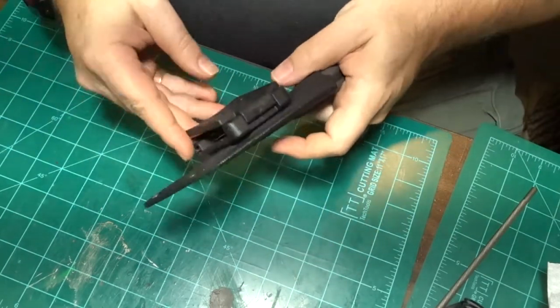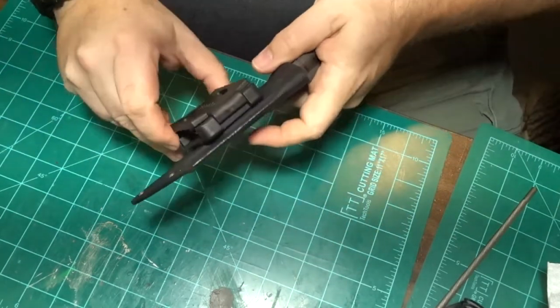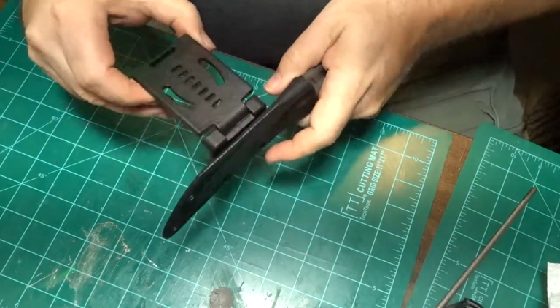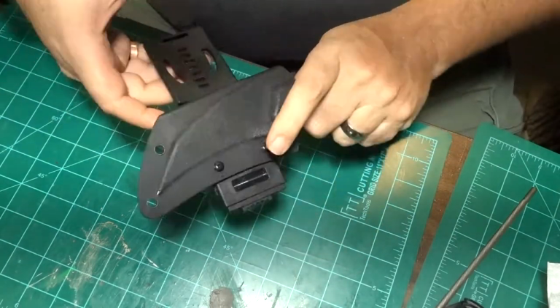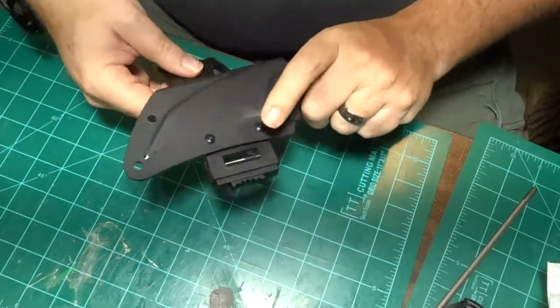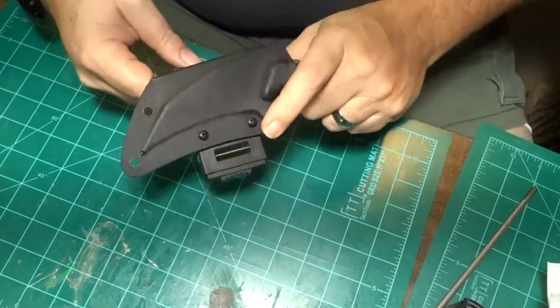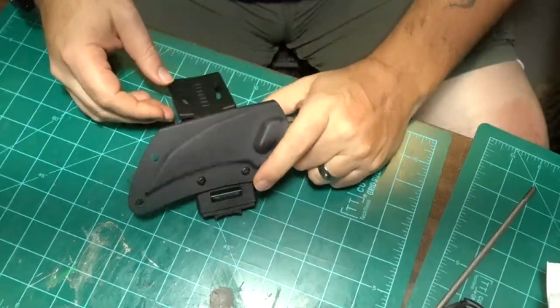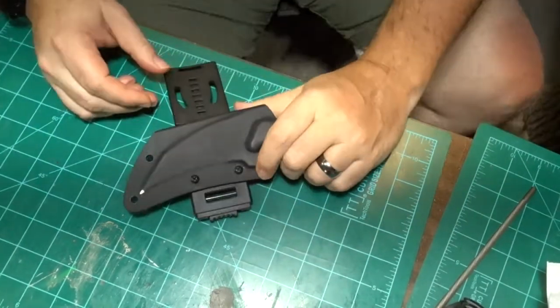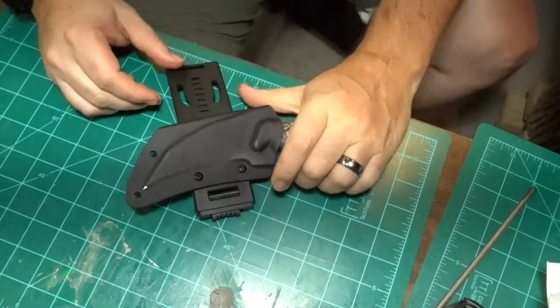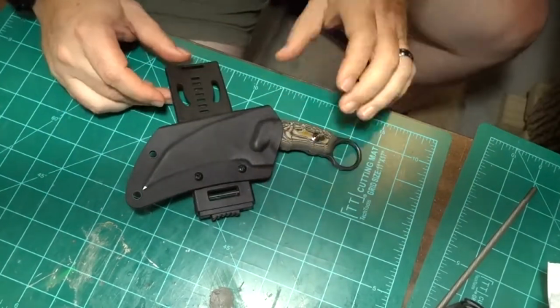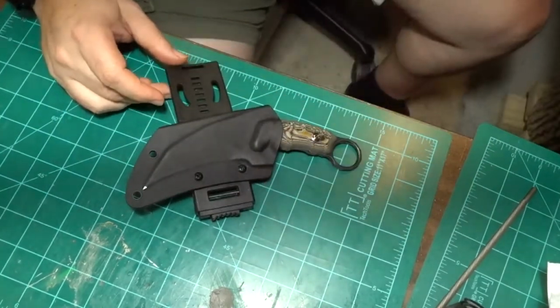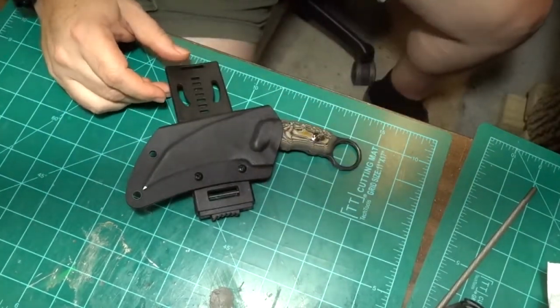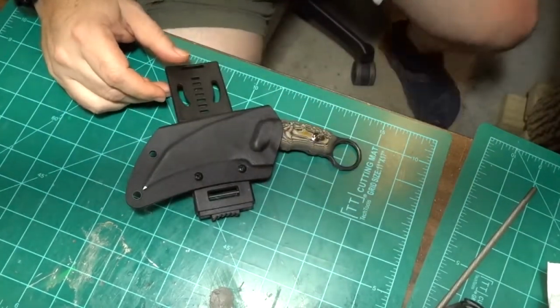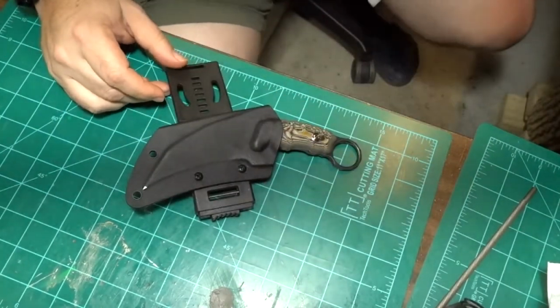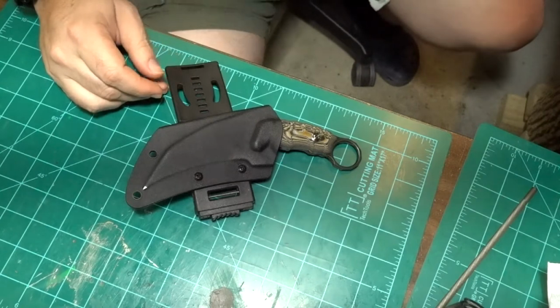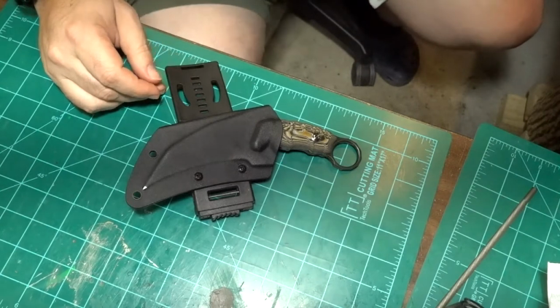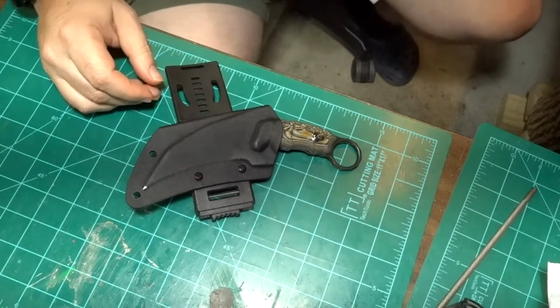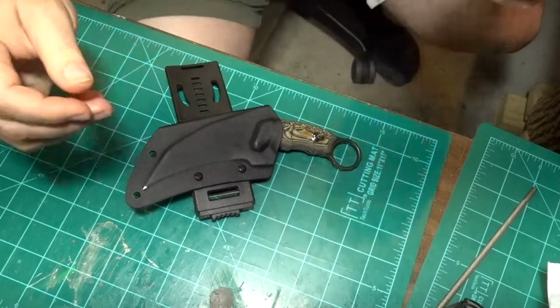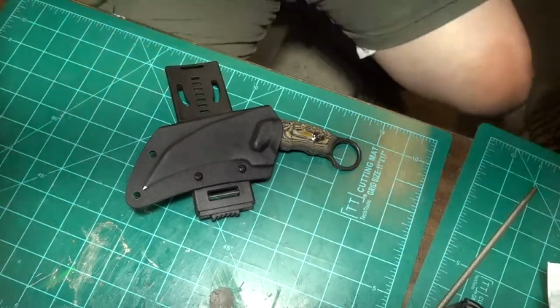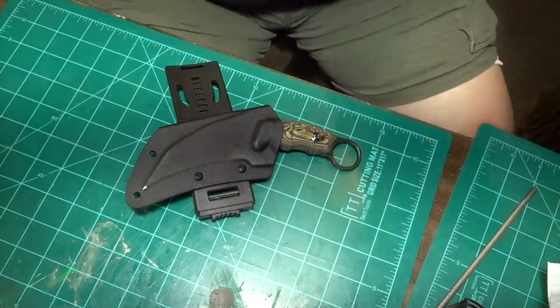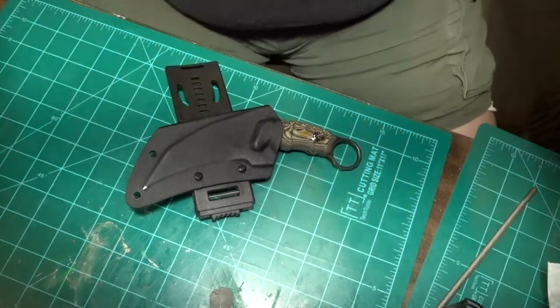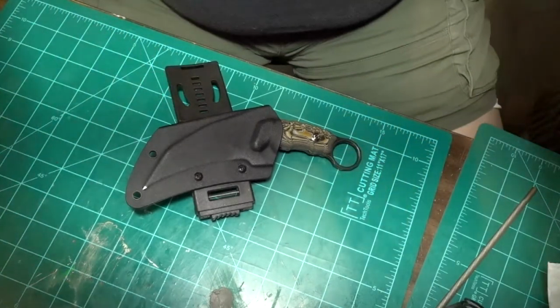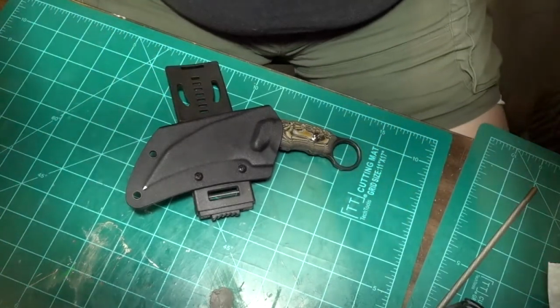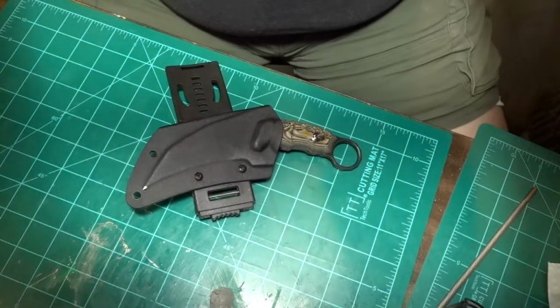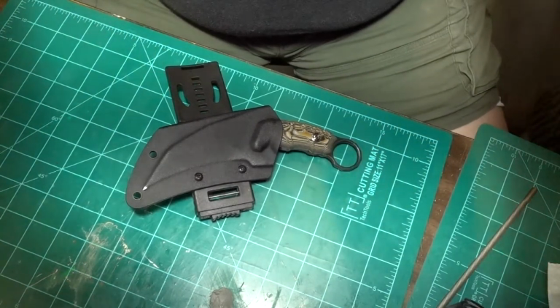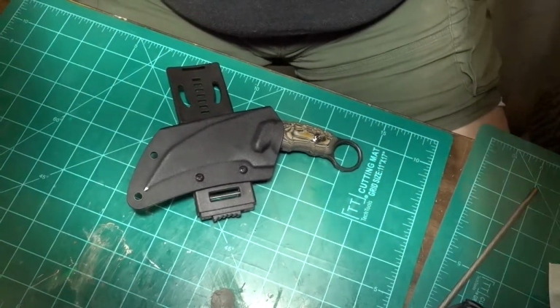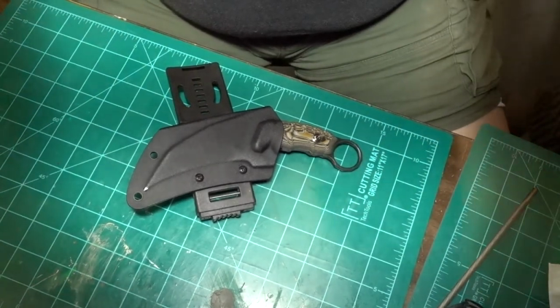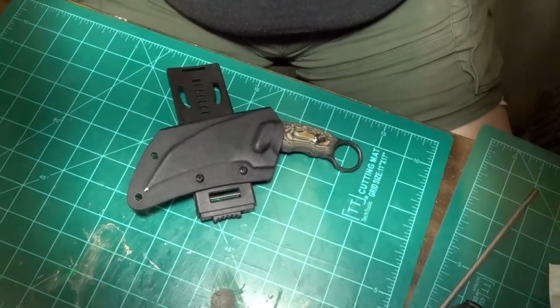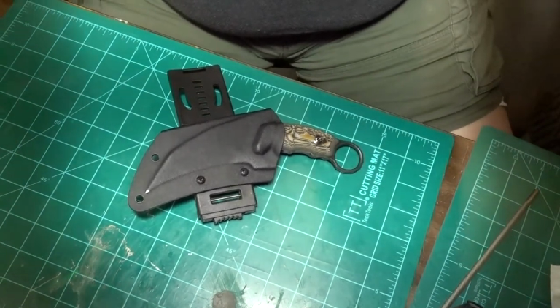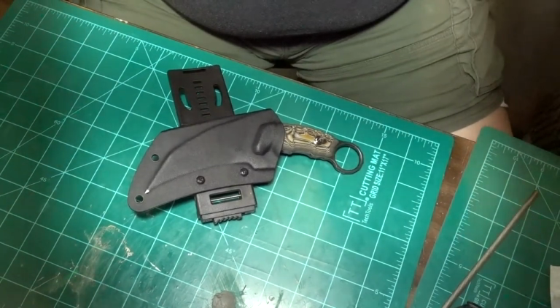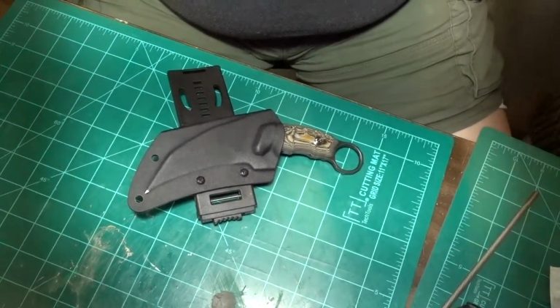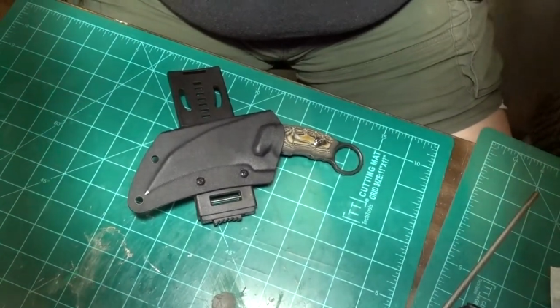Okay, moment of truth — let's see if I can get it on my belt. Let me turn this up here.